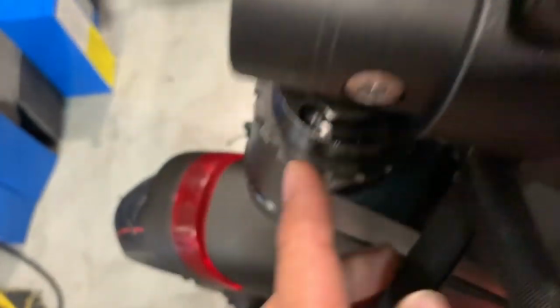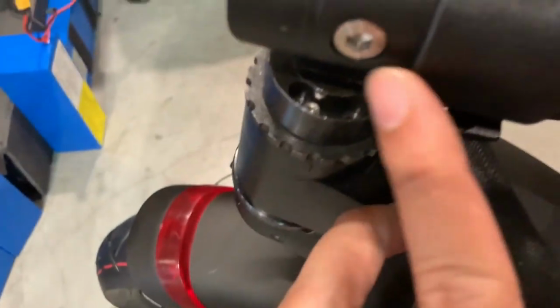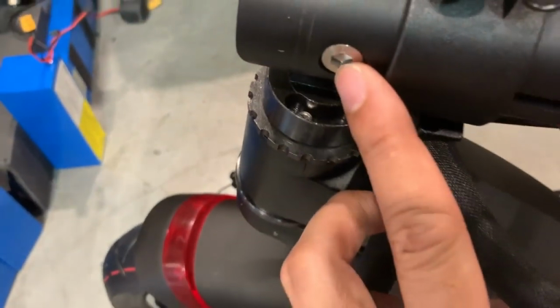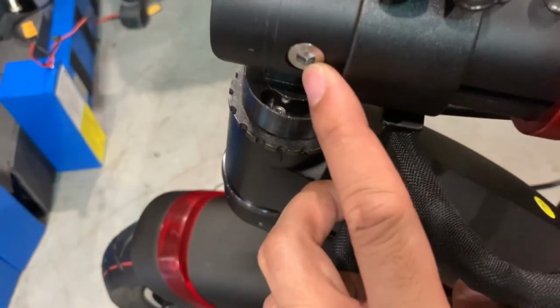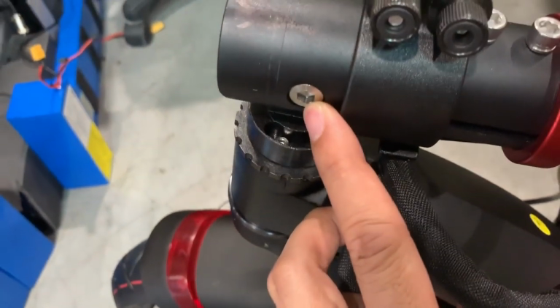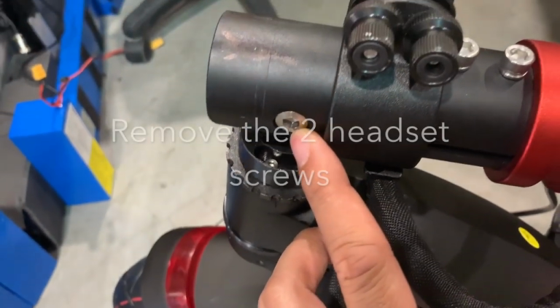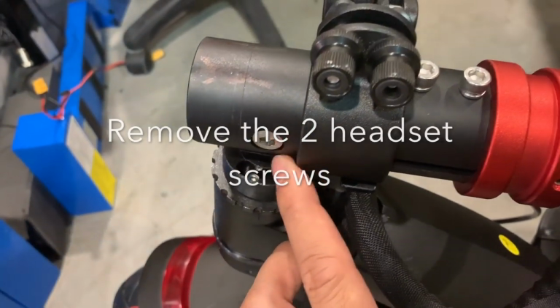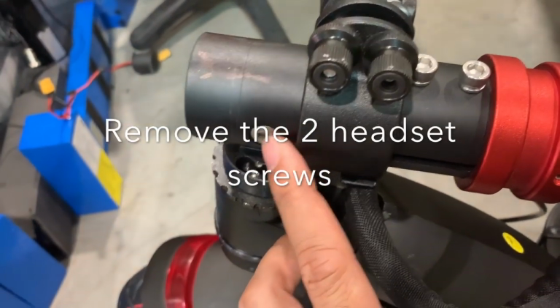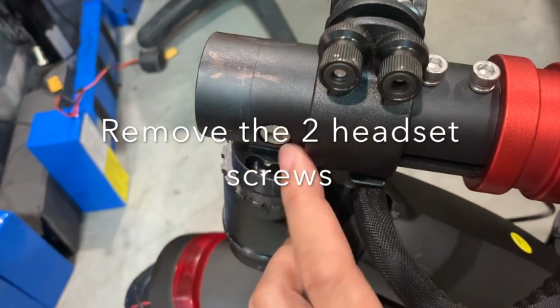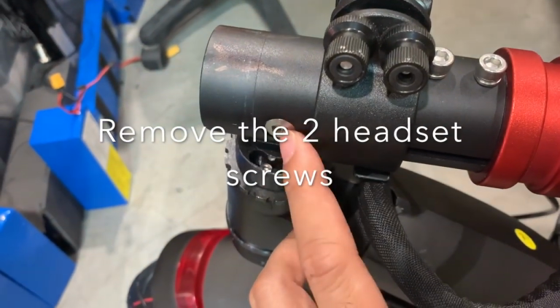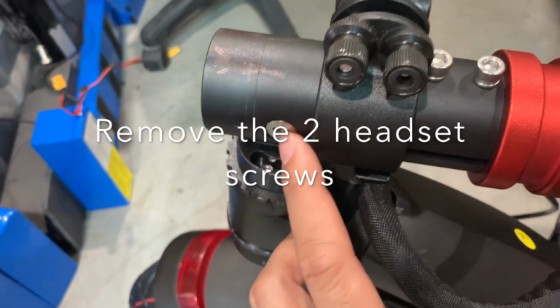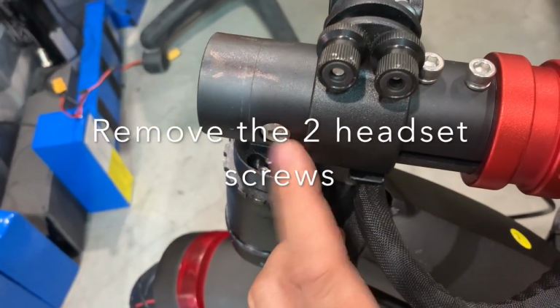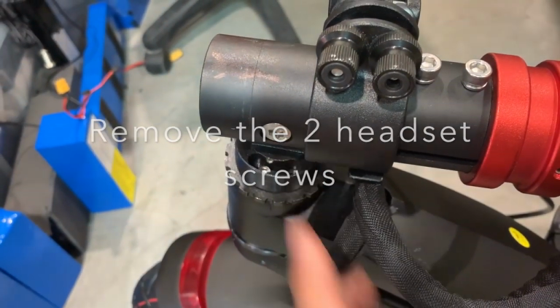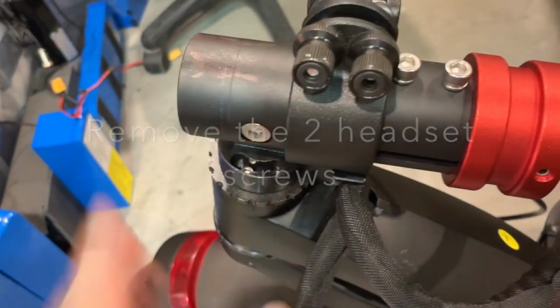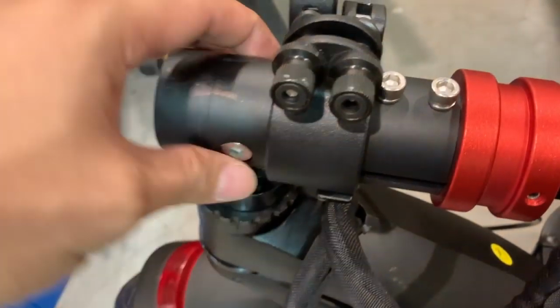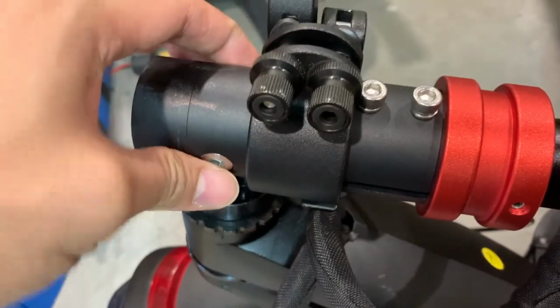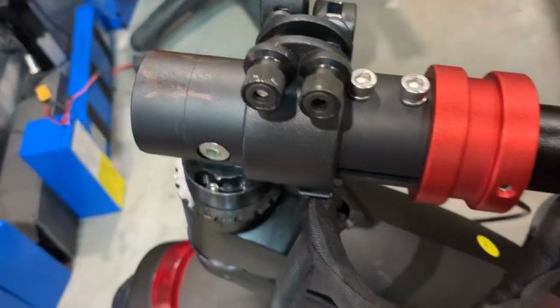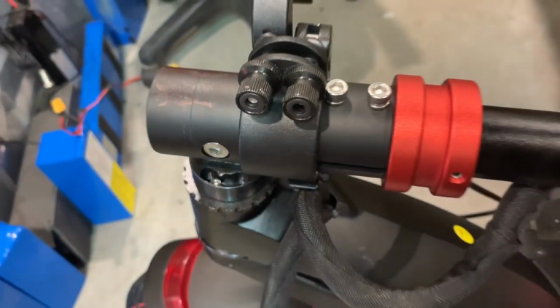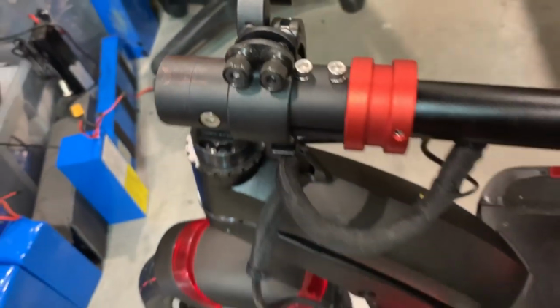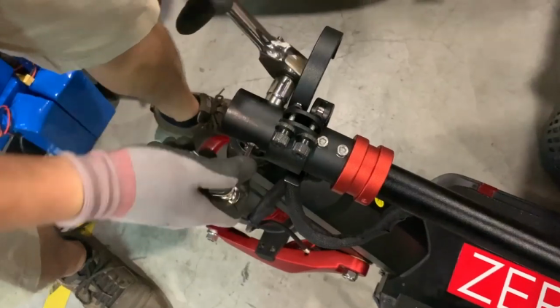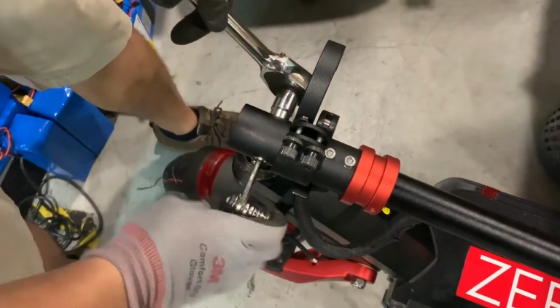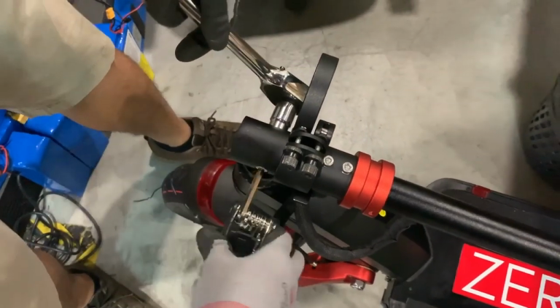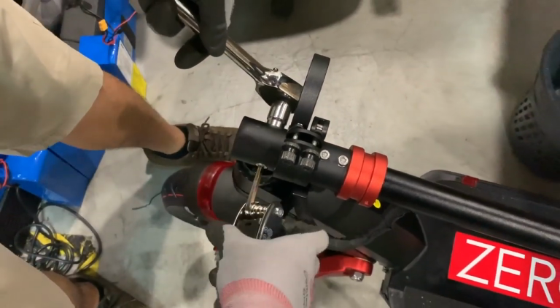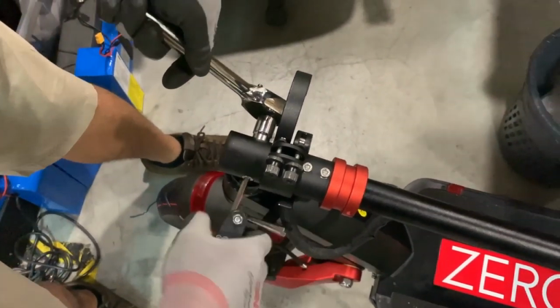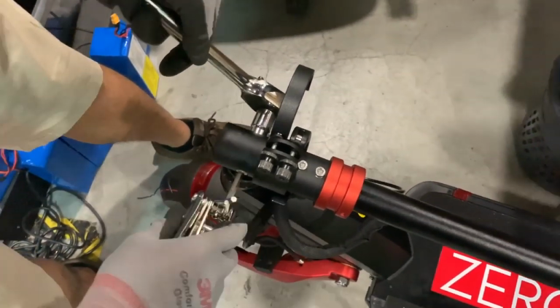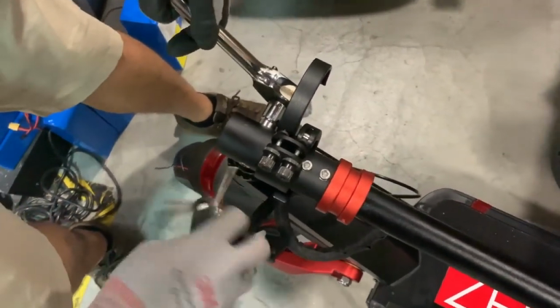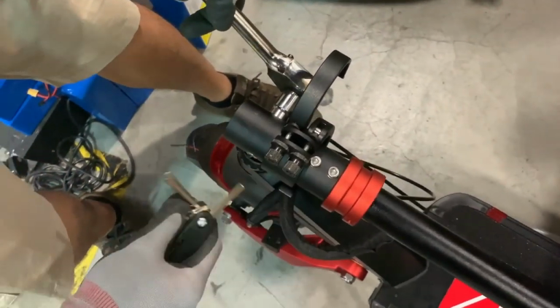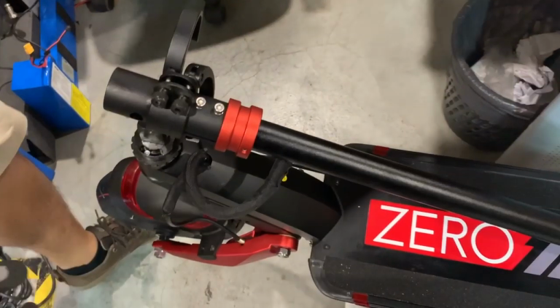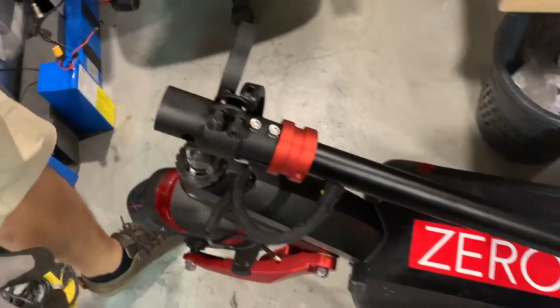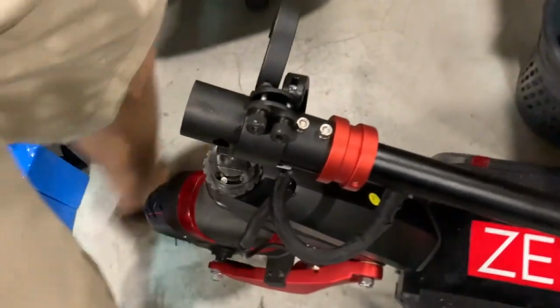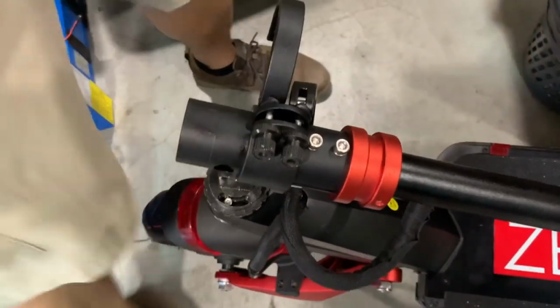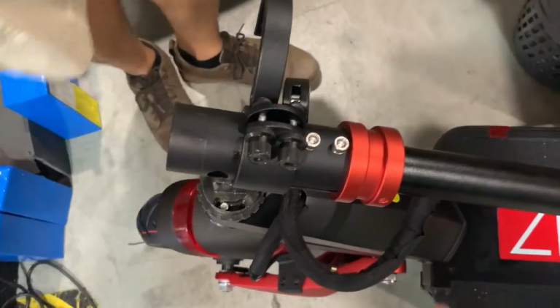Now we're going to have to remove this screw here. All right, so that's the easy part. Set this aside.